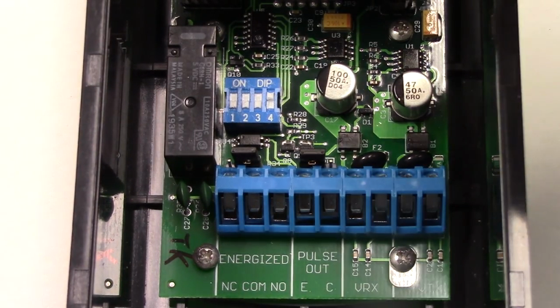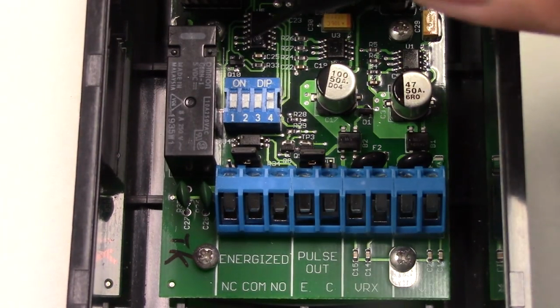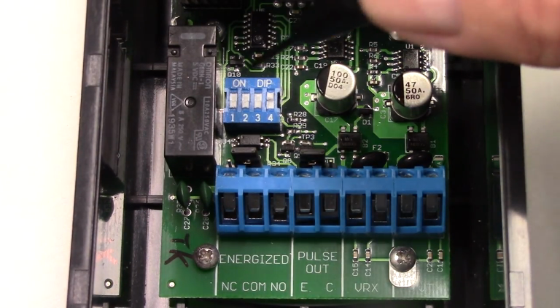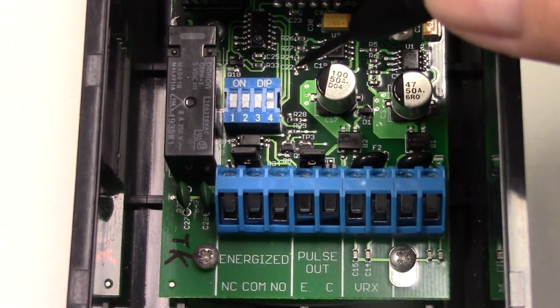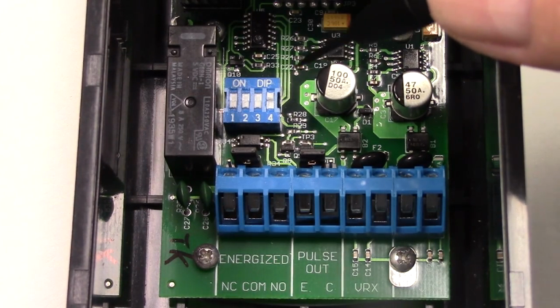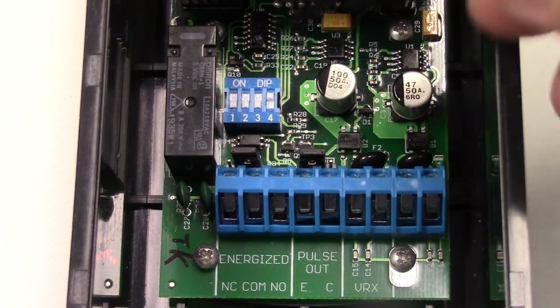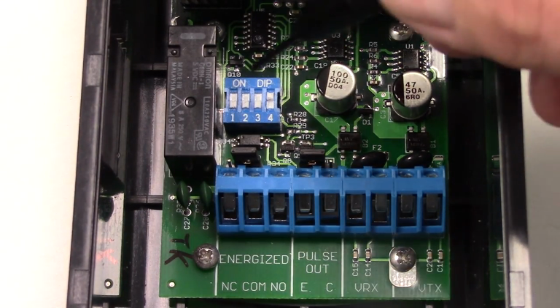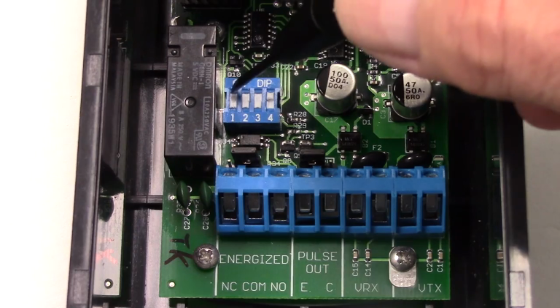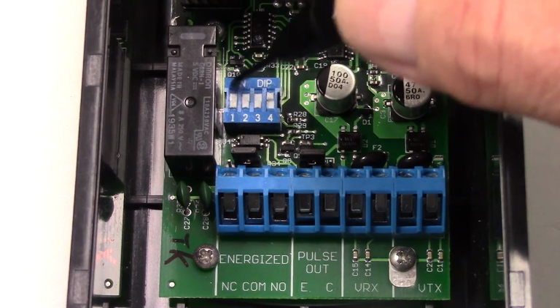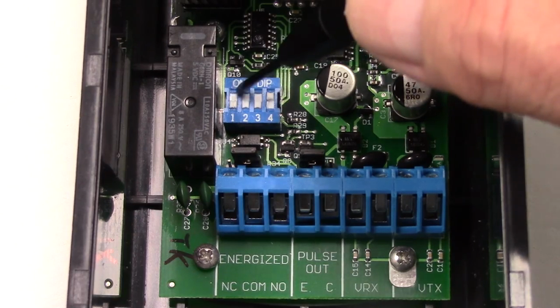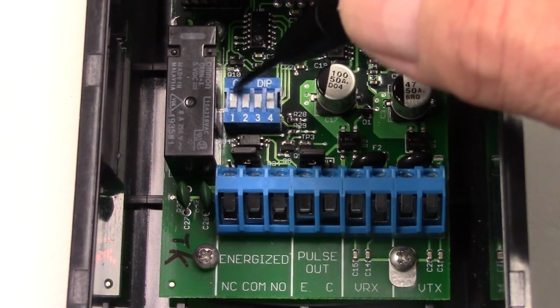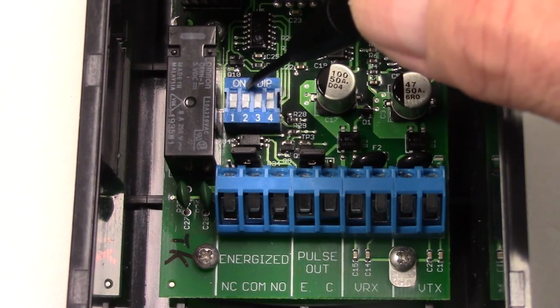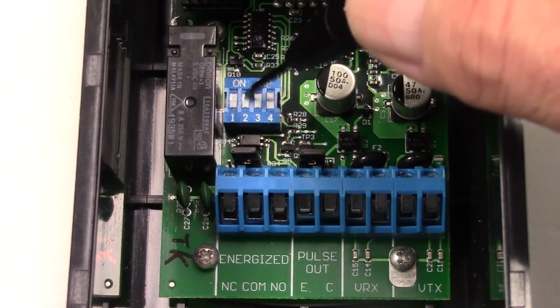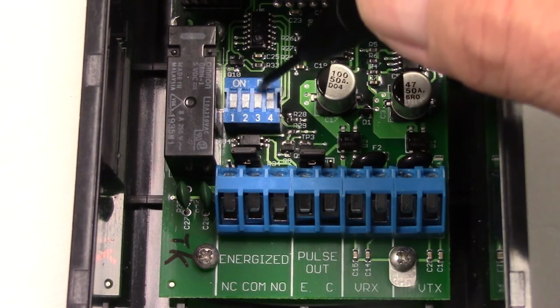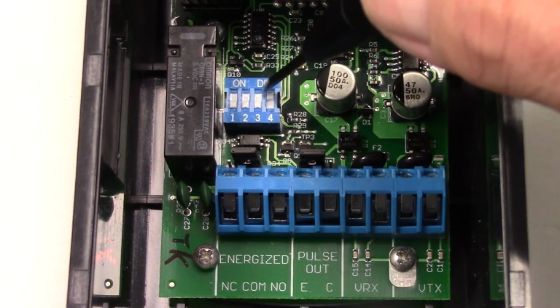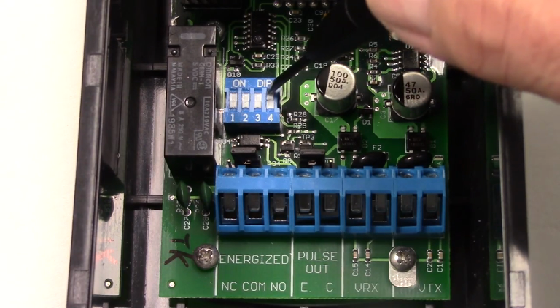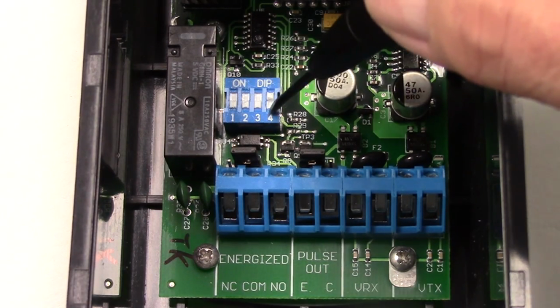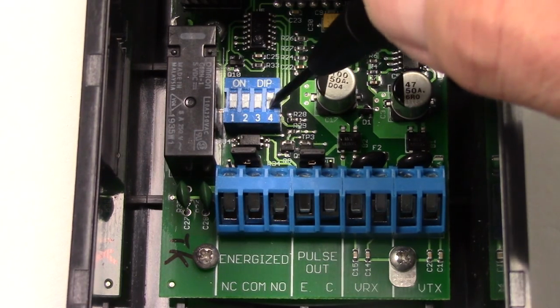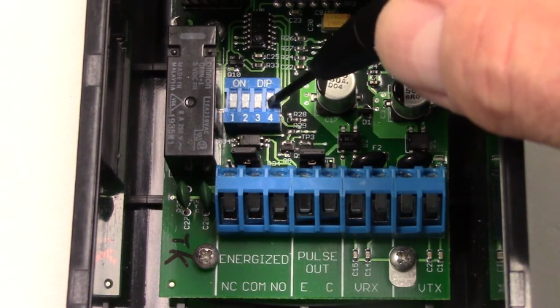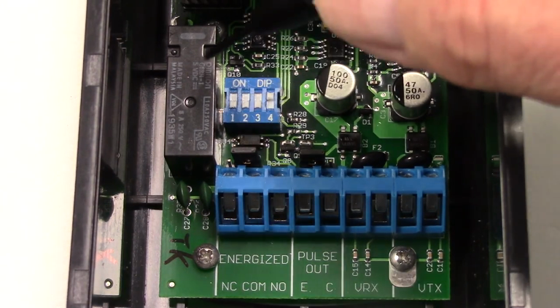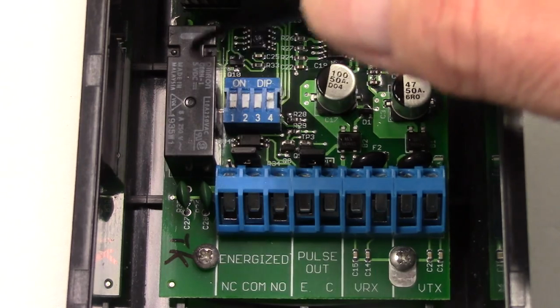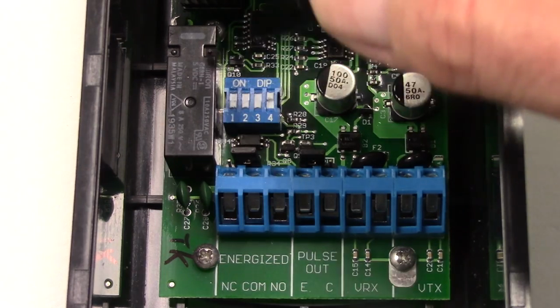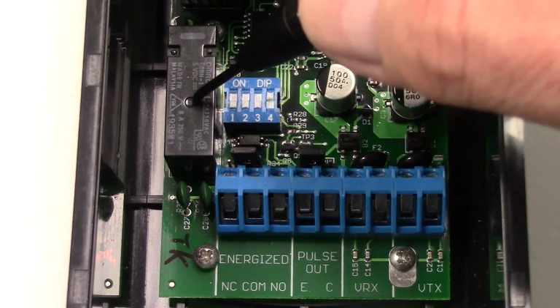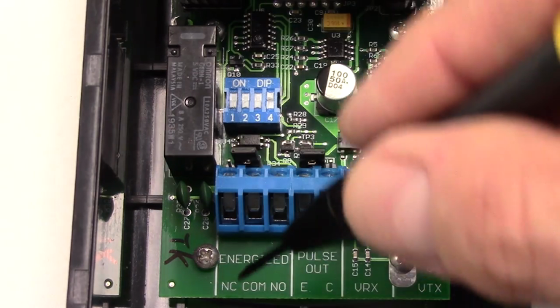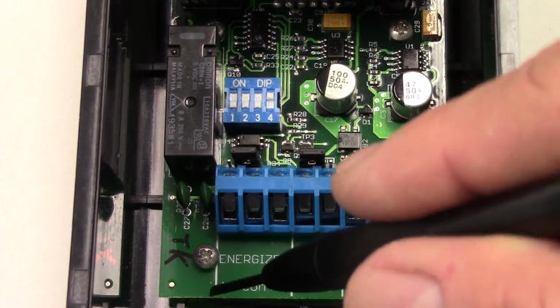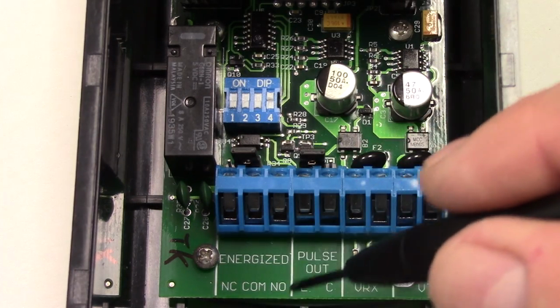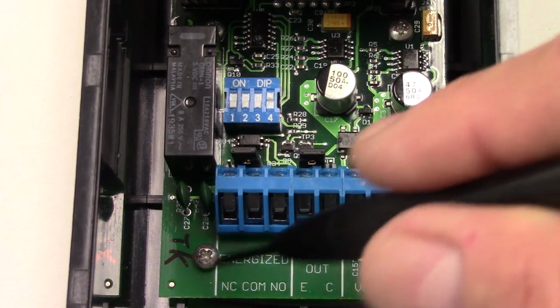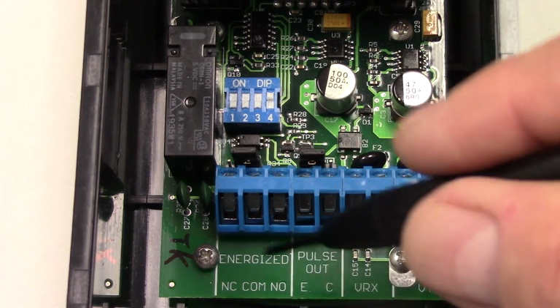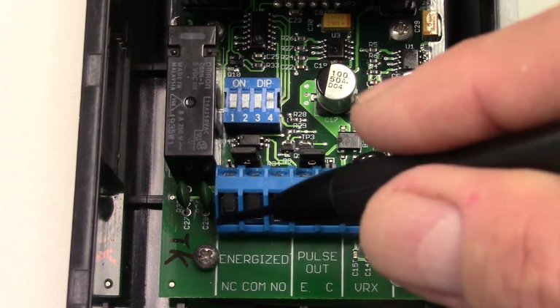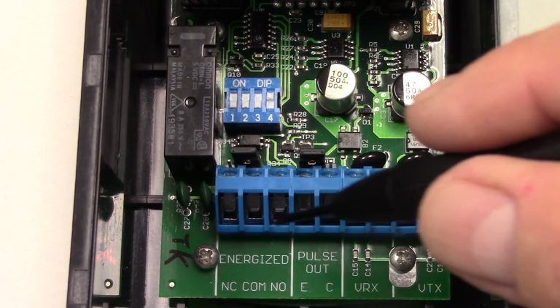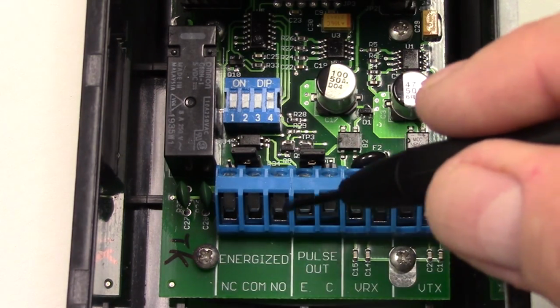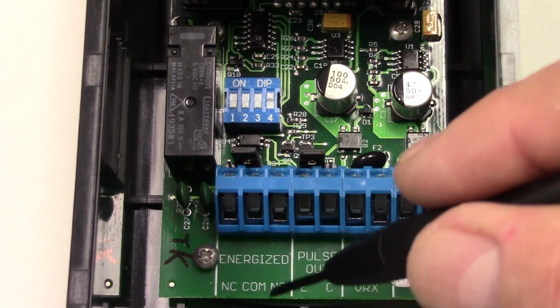There is a four-position dip switch and currently we have position one off, two off, three off, and number four on. This selects the relay operation mode and we can connect to the relay contacts on the three terminals shown.